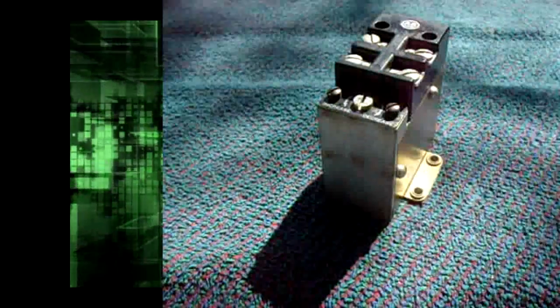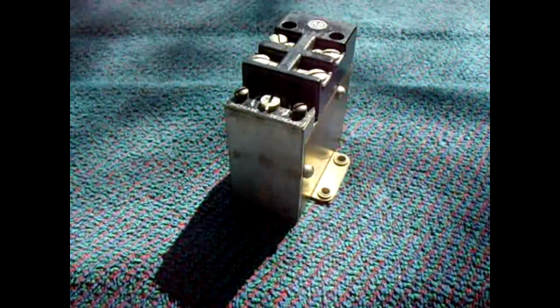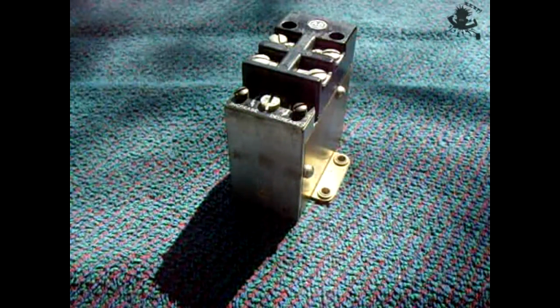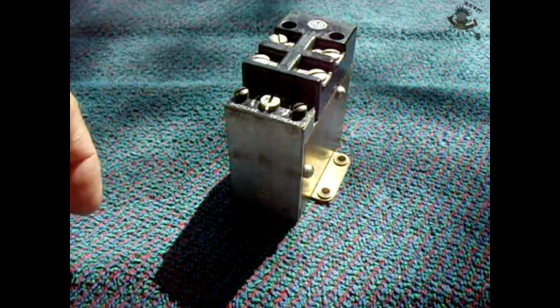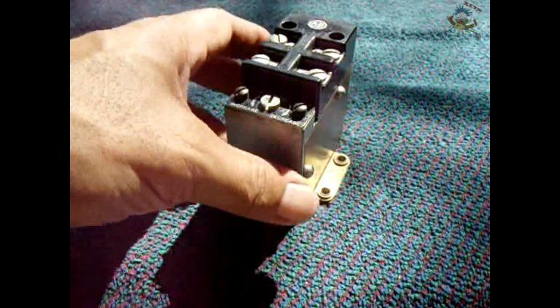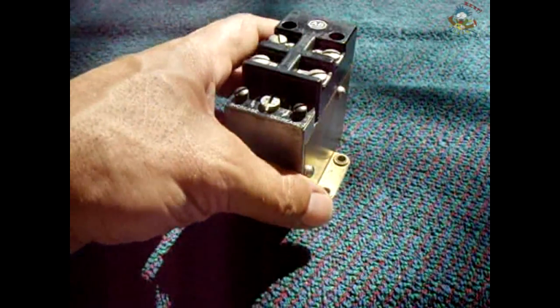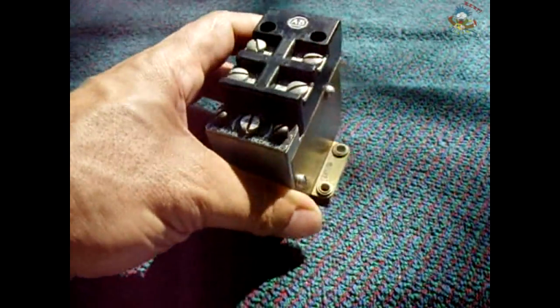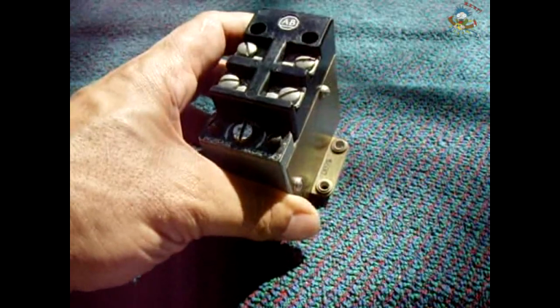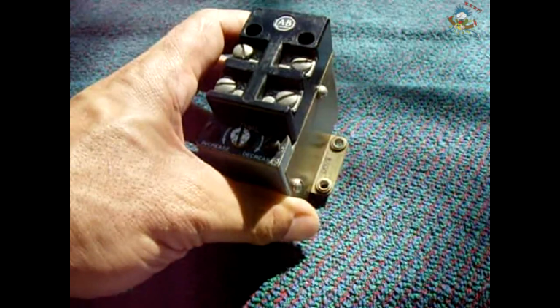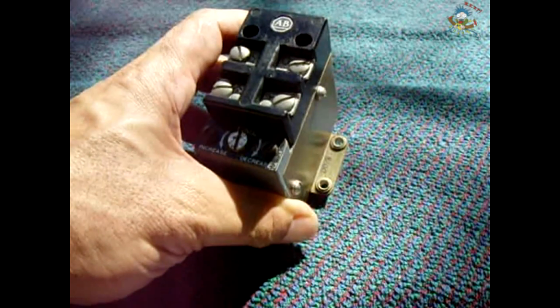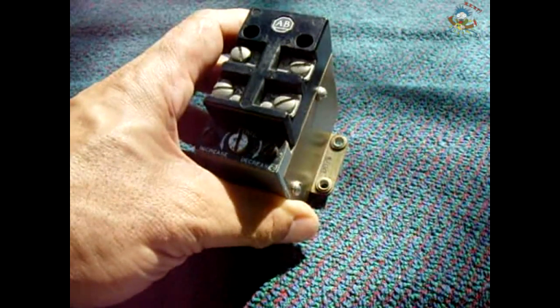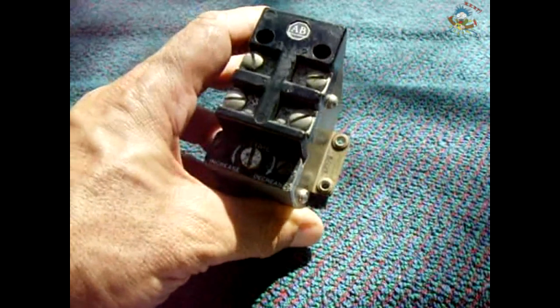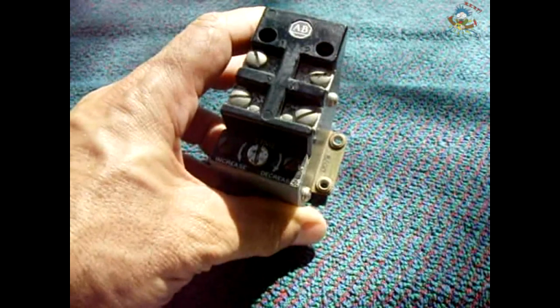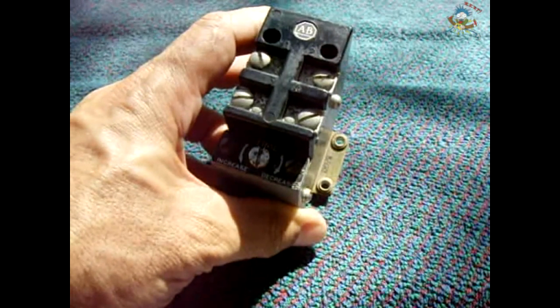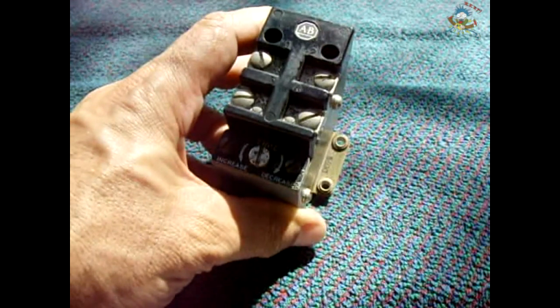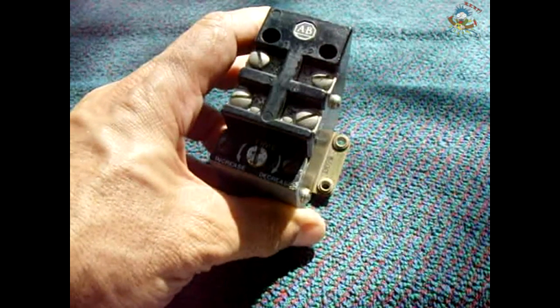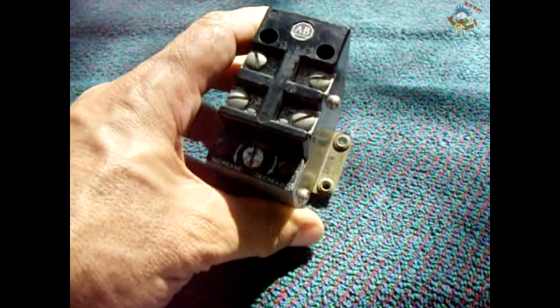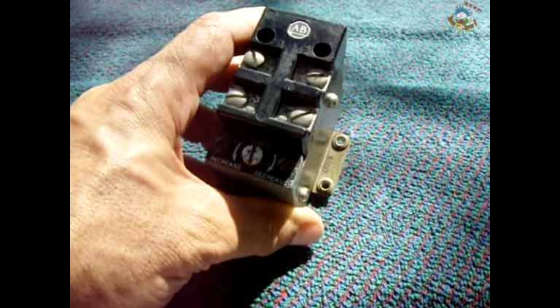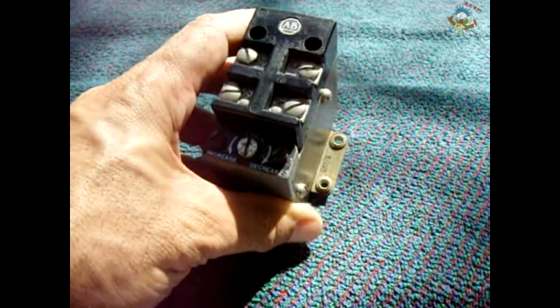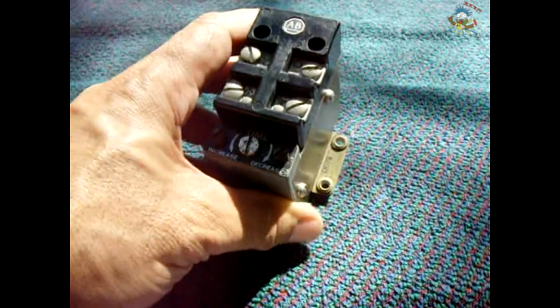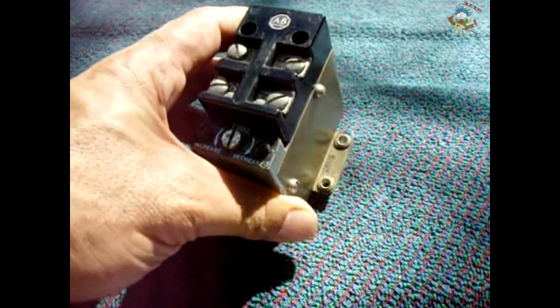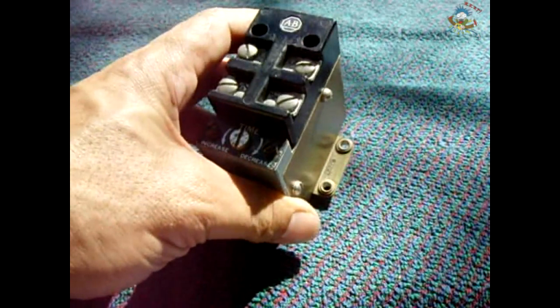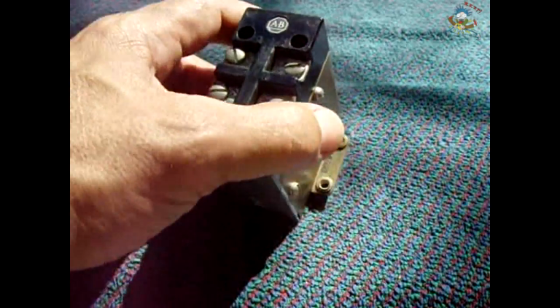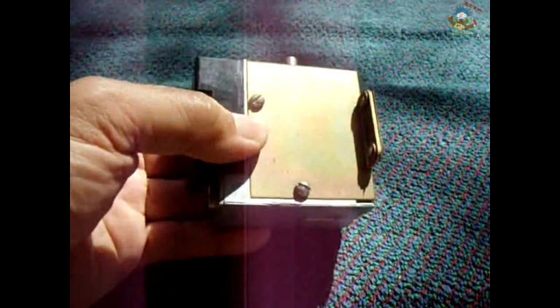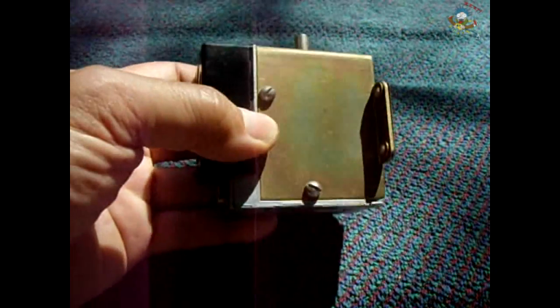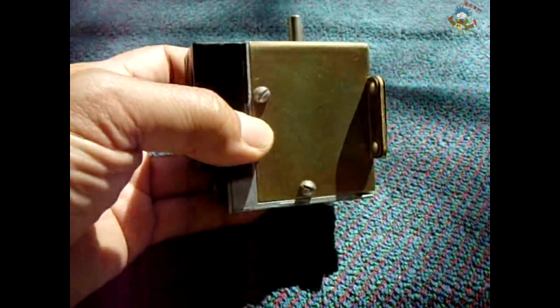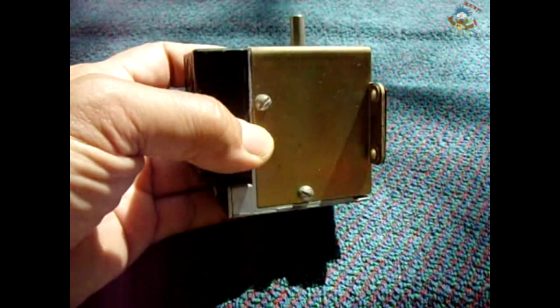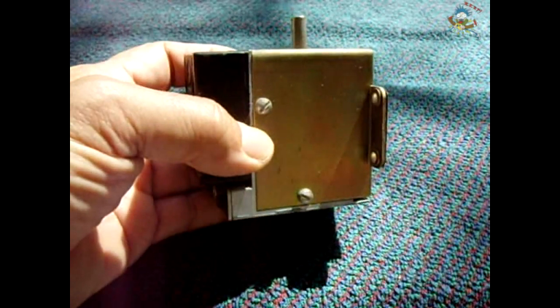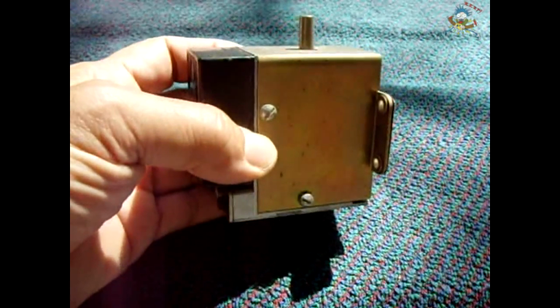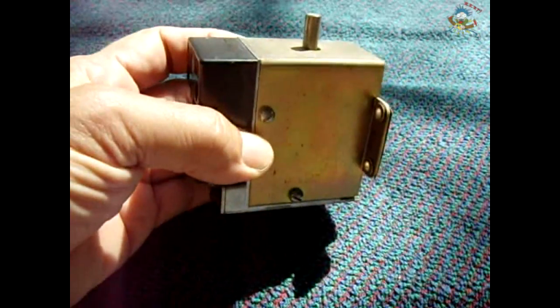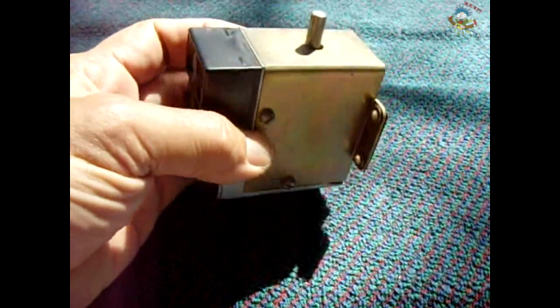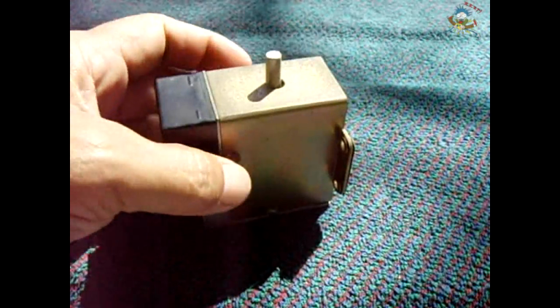In today's video we will be taking a look at this delay-off relay. You're not going to see these around too often anymore — this was made around 1978. I removed this from some old air conditioning equipment.